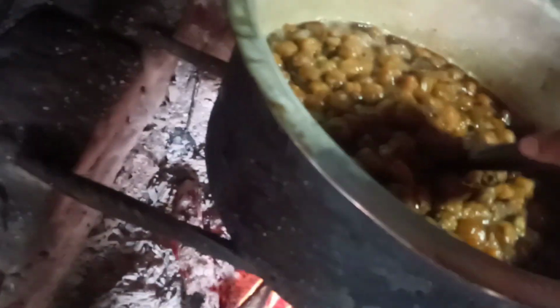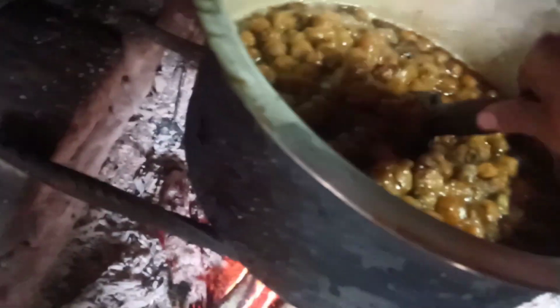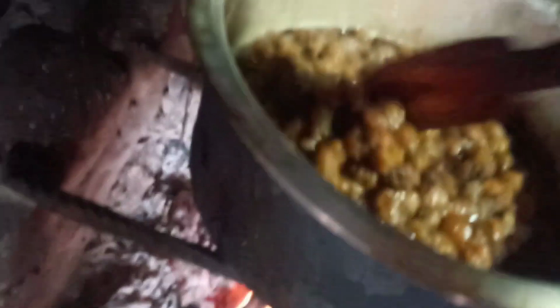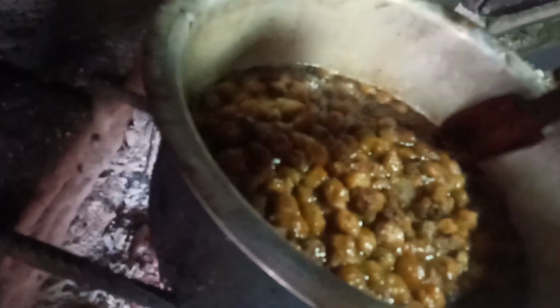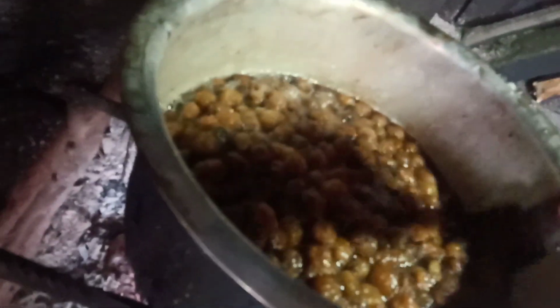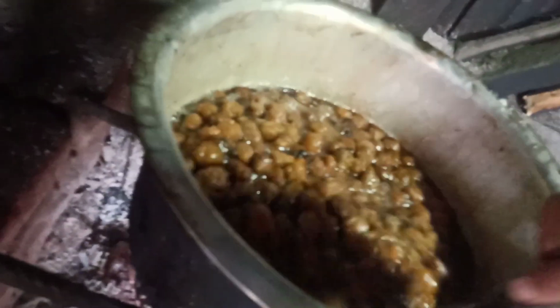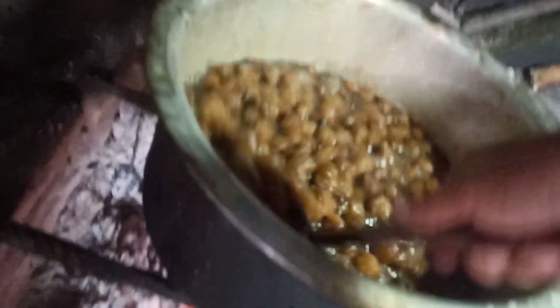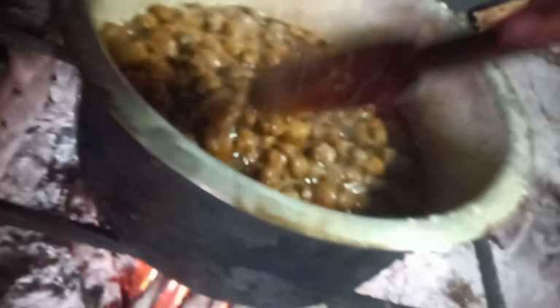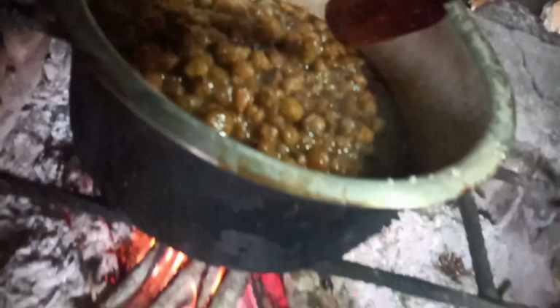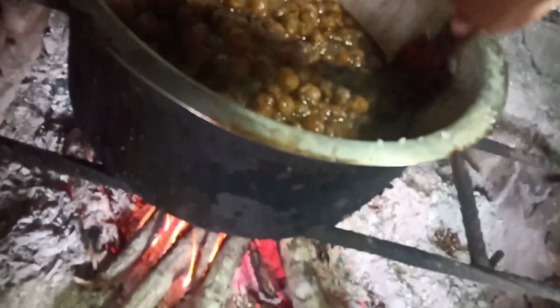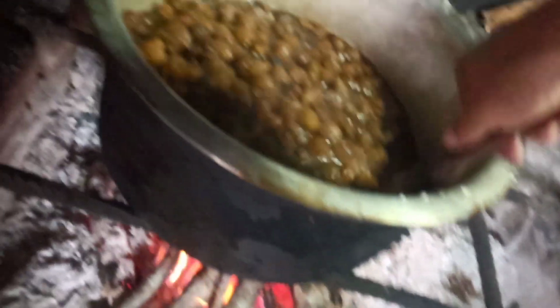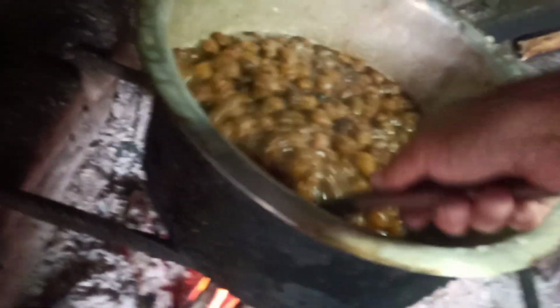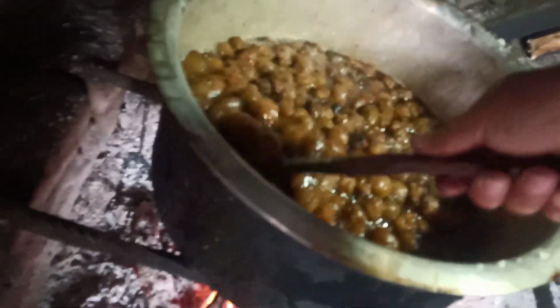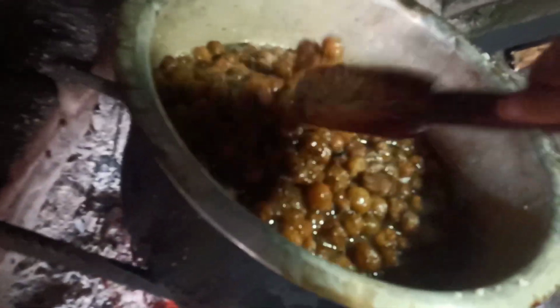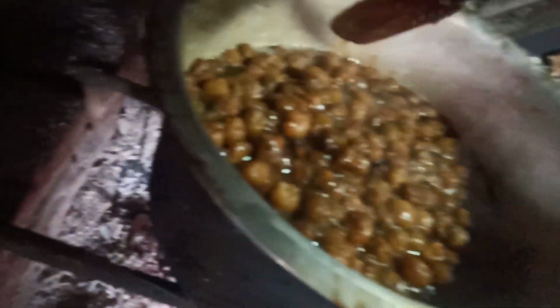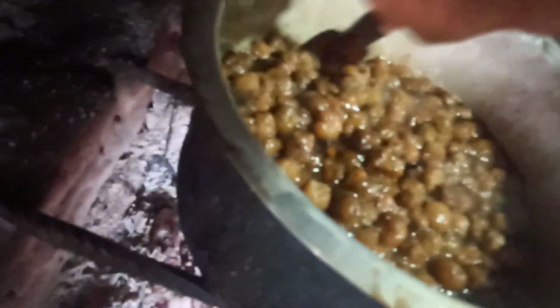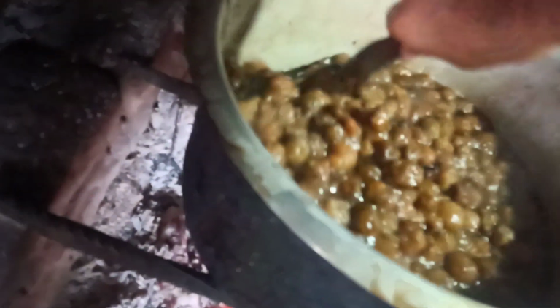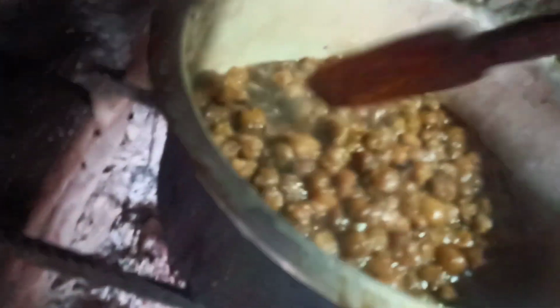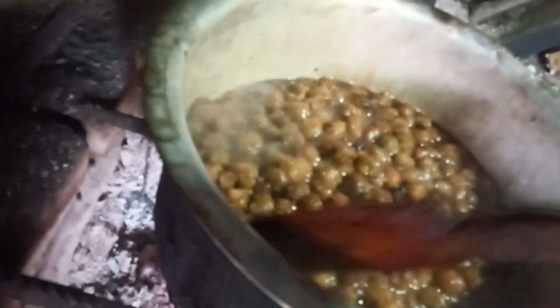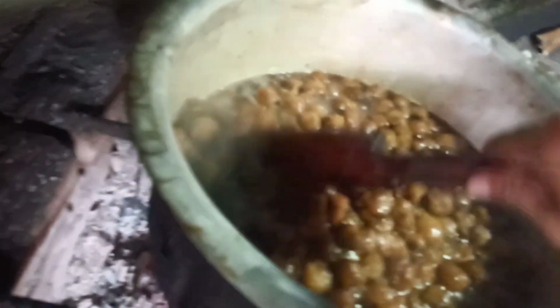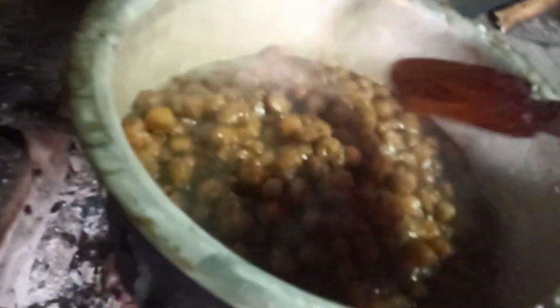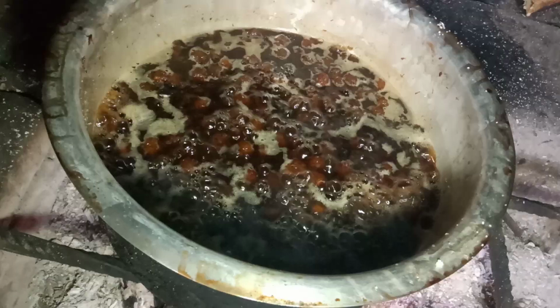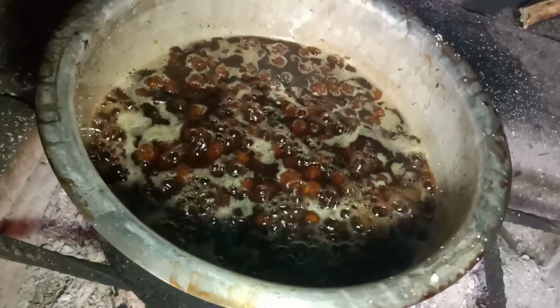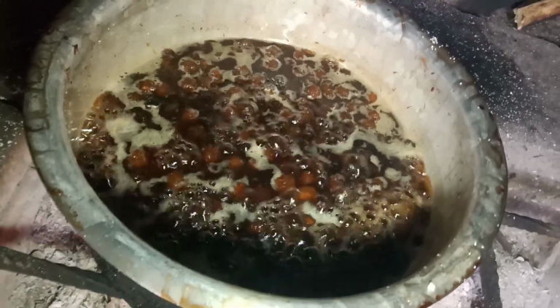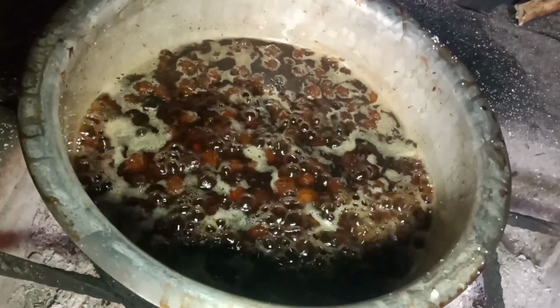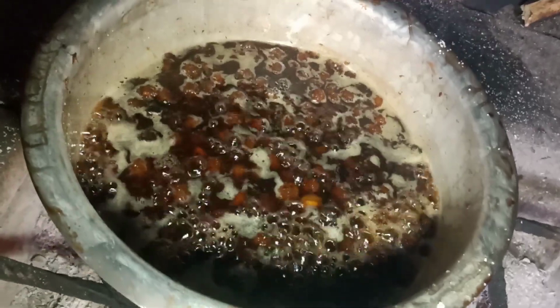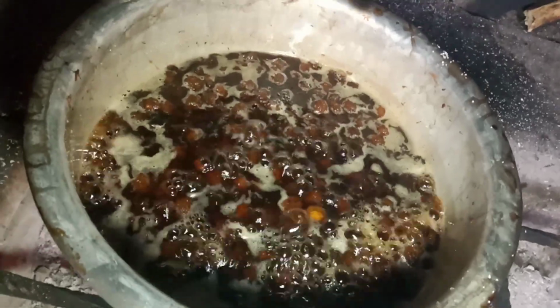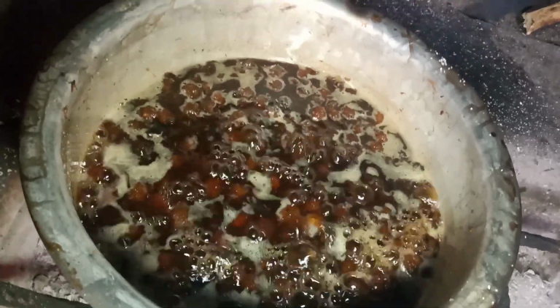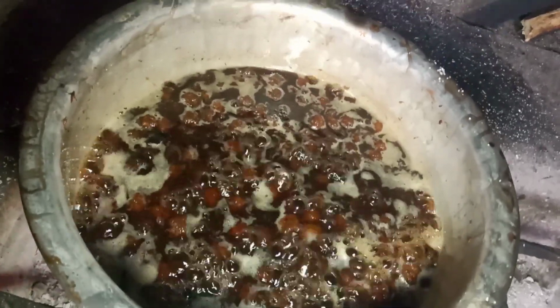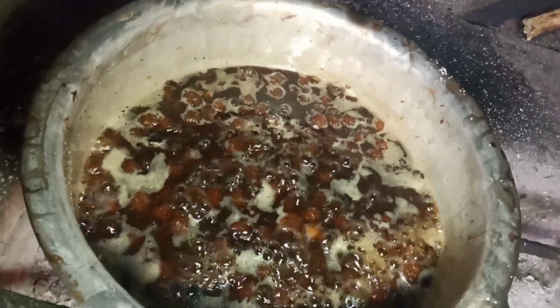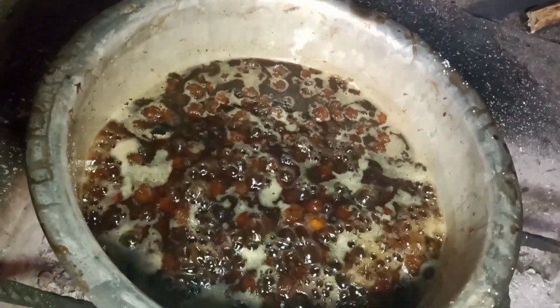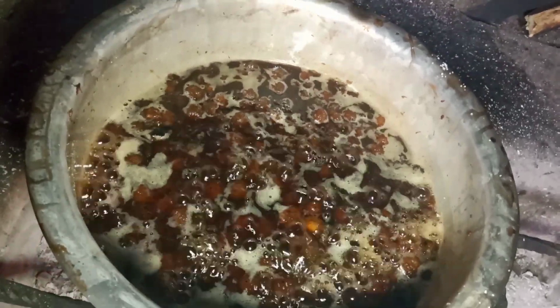It's good to mix the sugar in the pan. Let's stir it. Put it in the pan with the sugar.